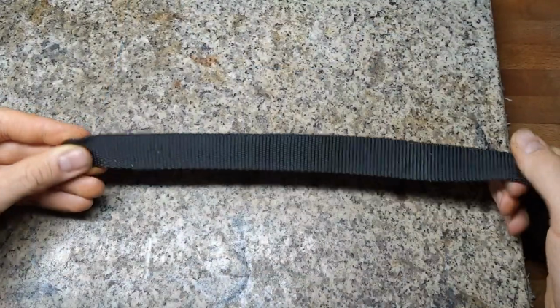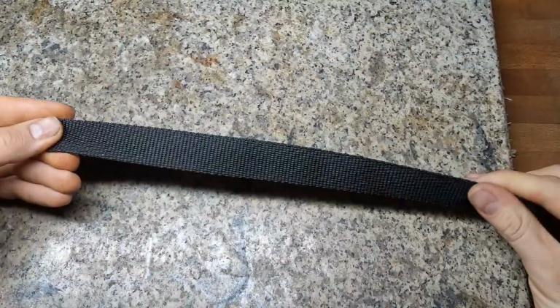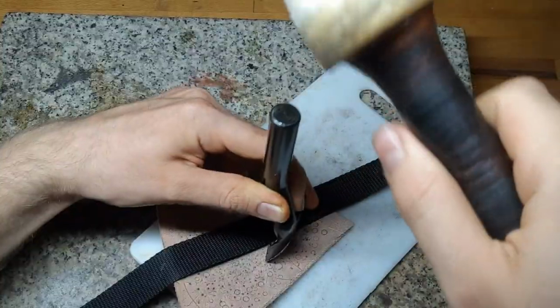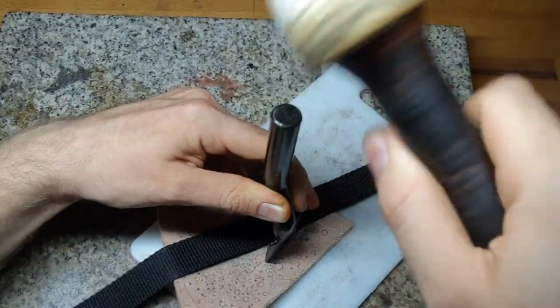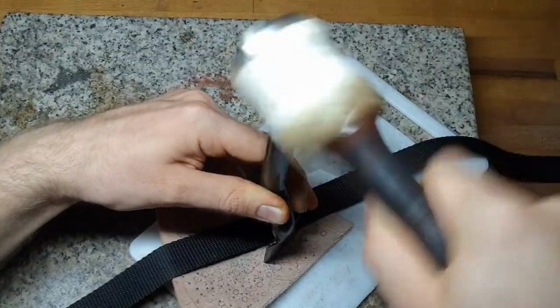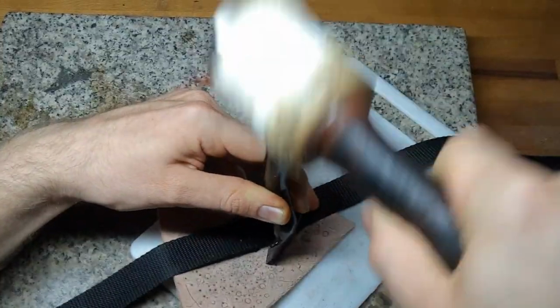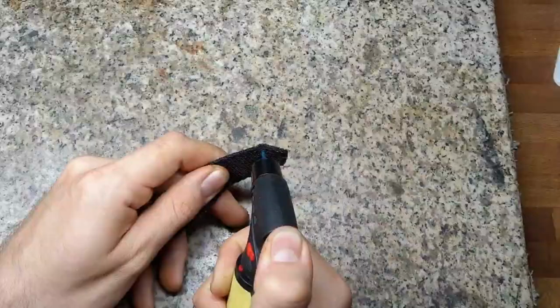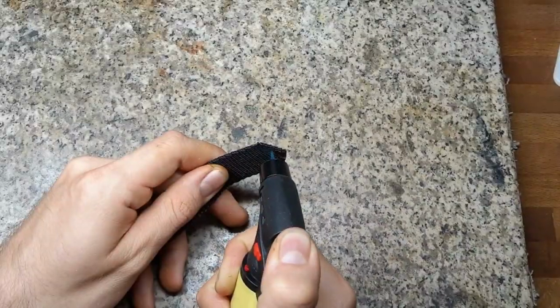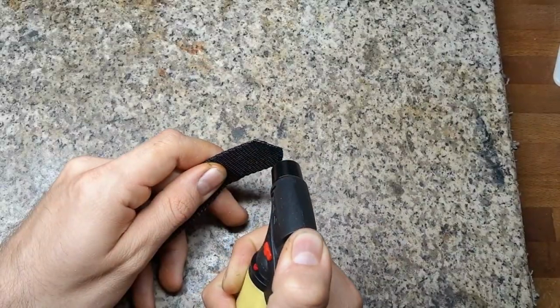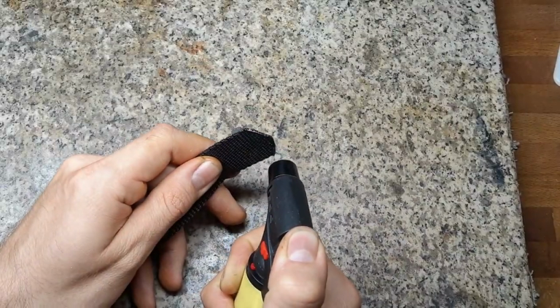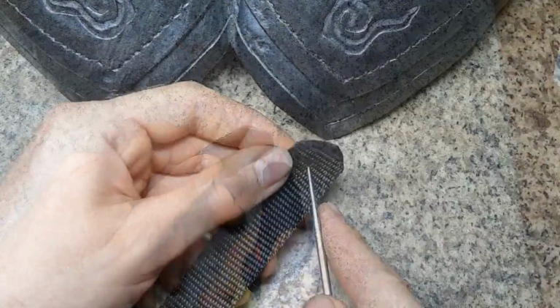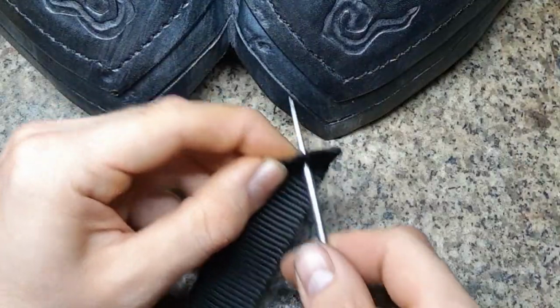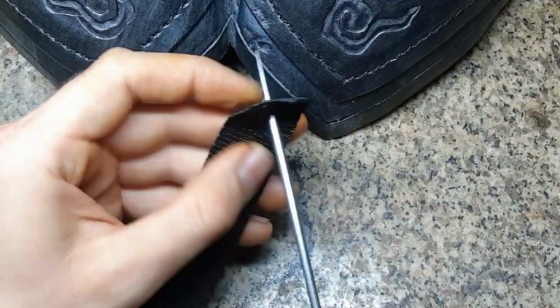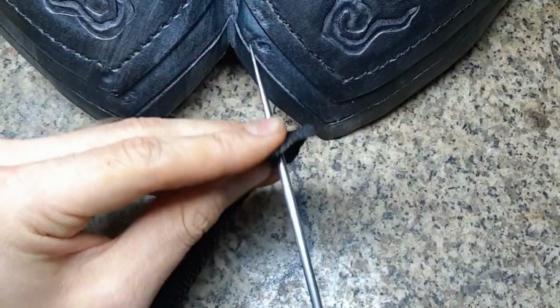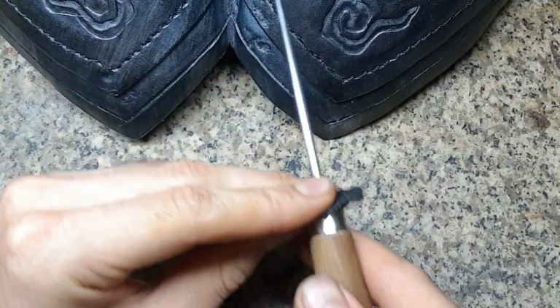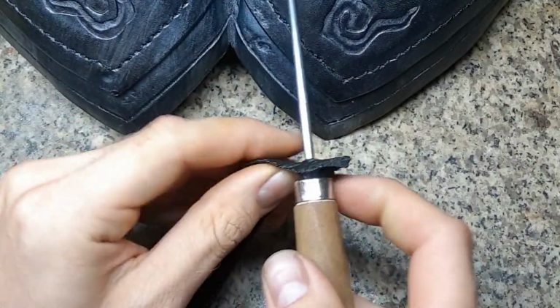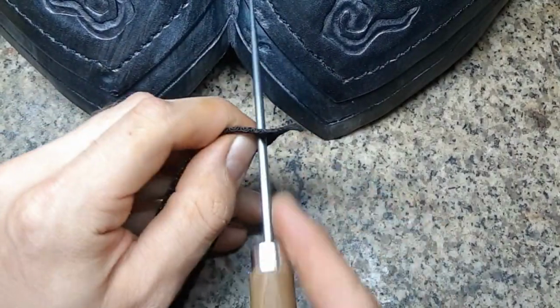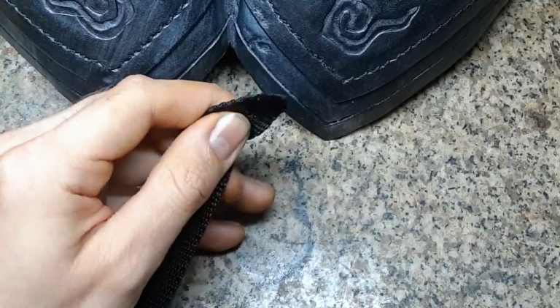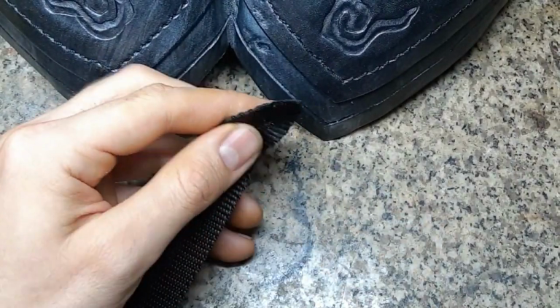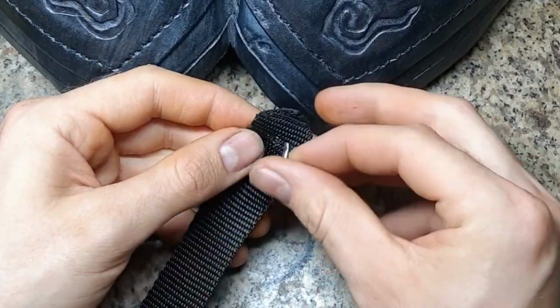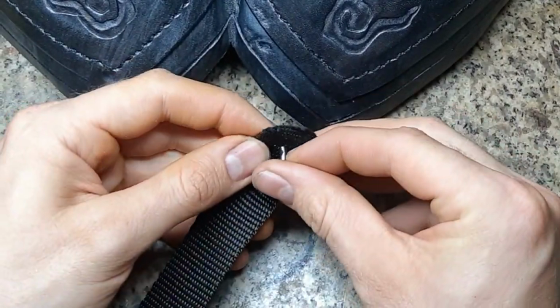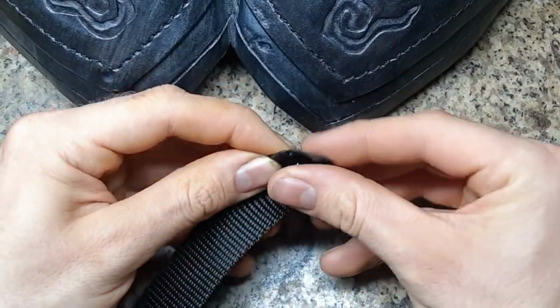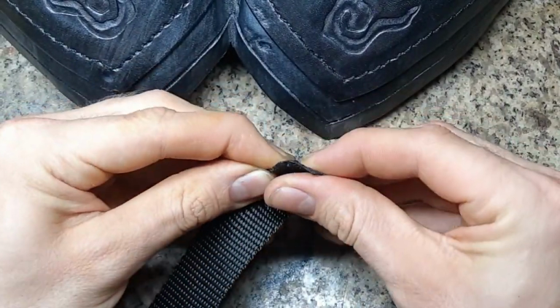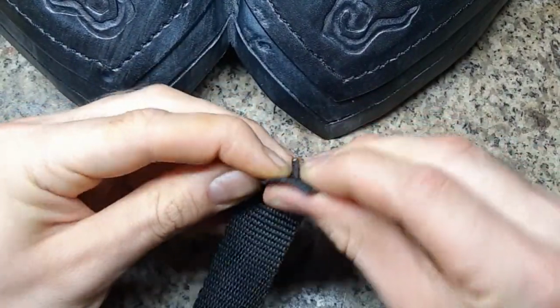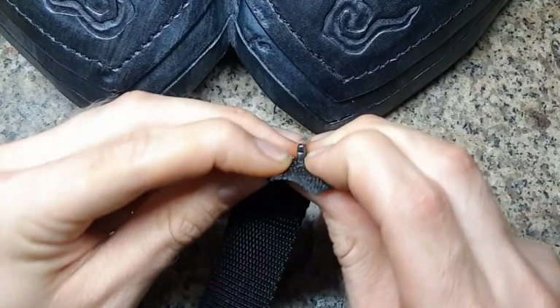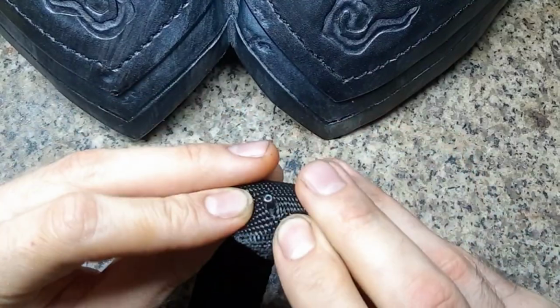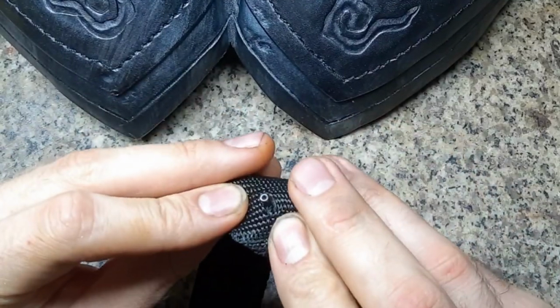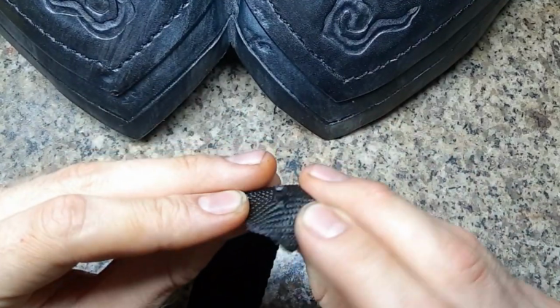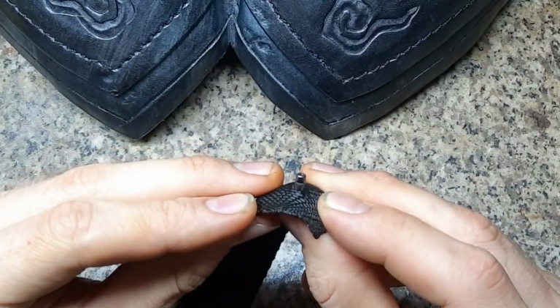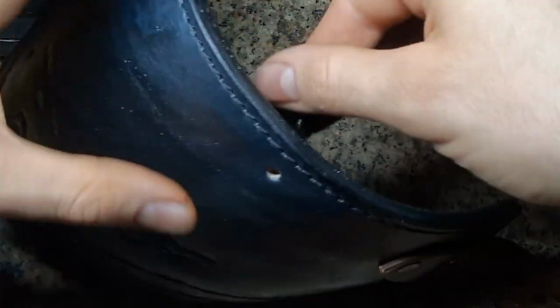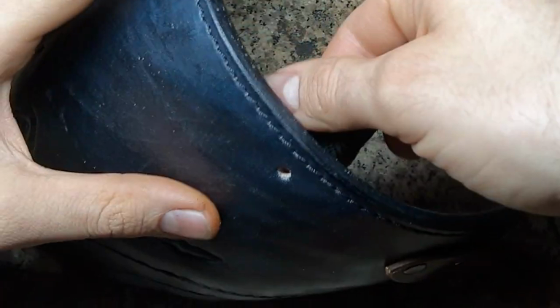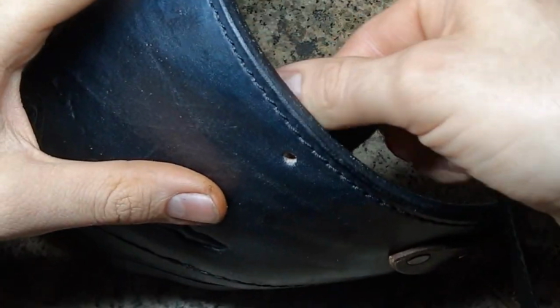To assemble the whole chest armor I like to use backpack straps which are flexible and strong. I simply cut open a hole for rivets and put everything together with those.